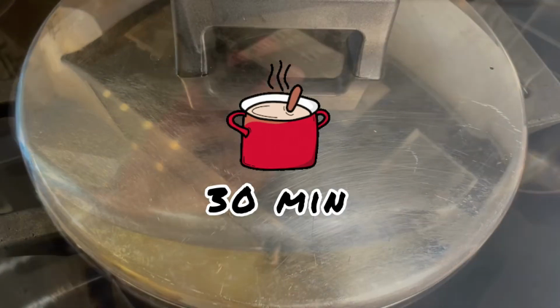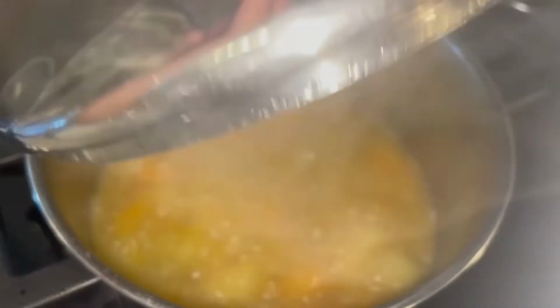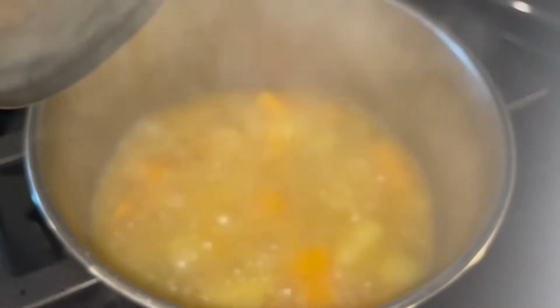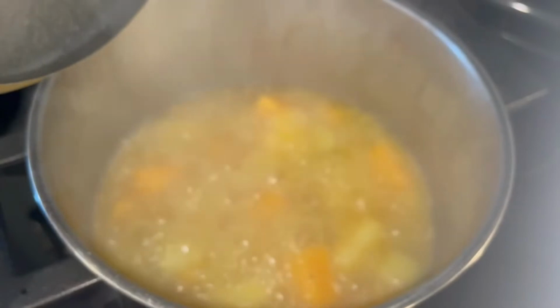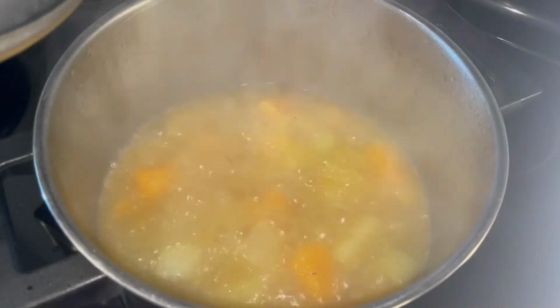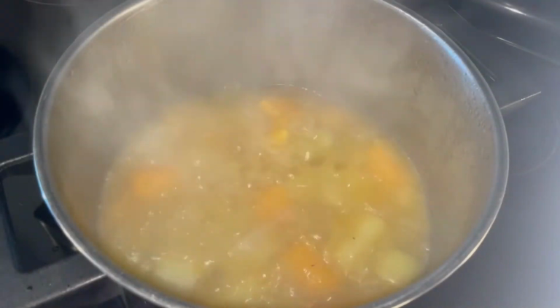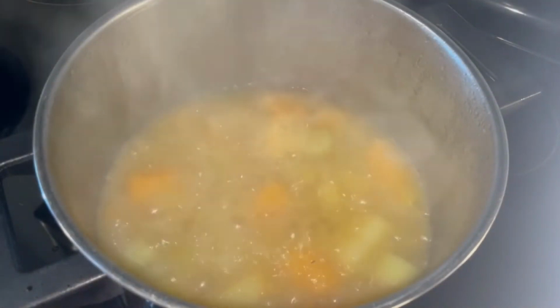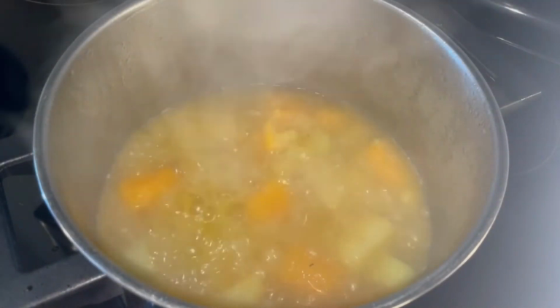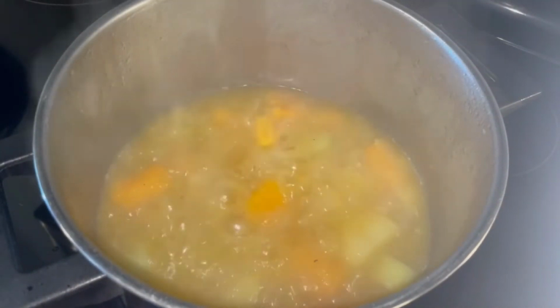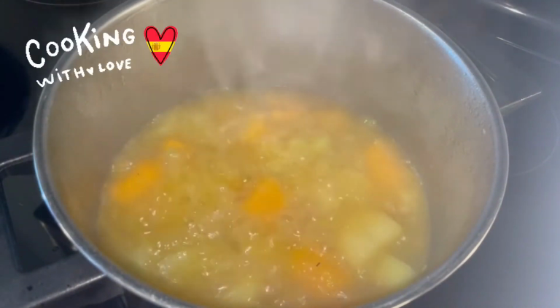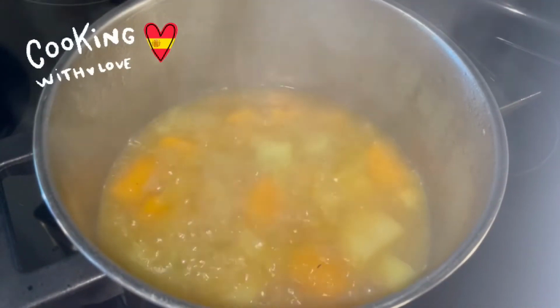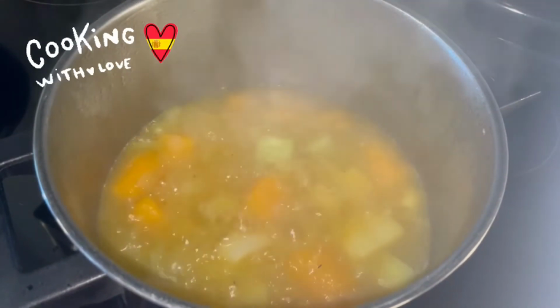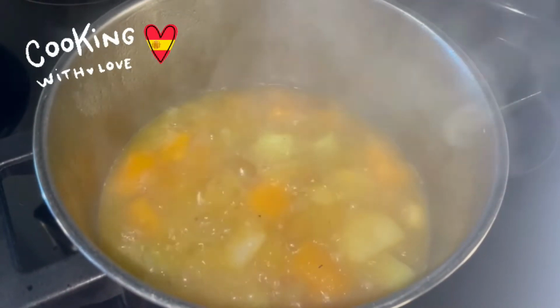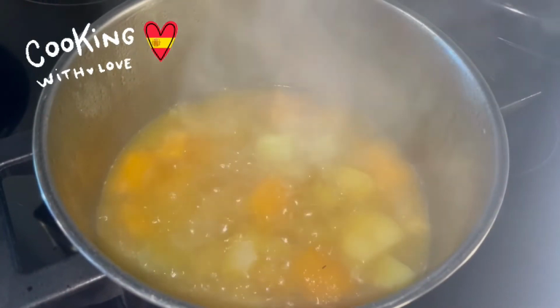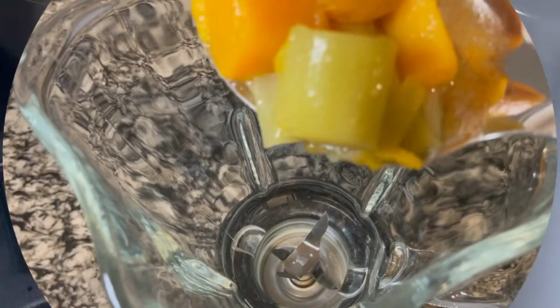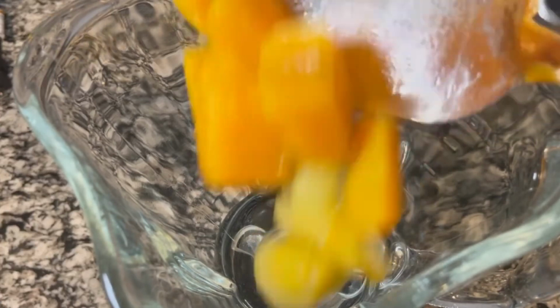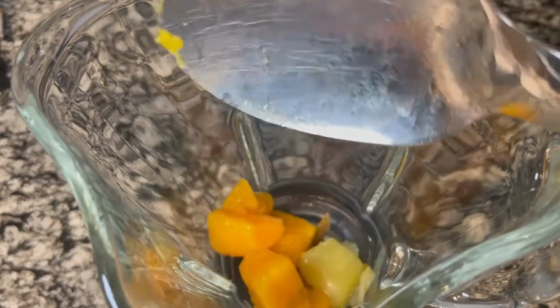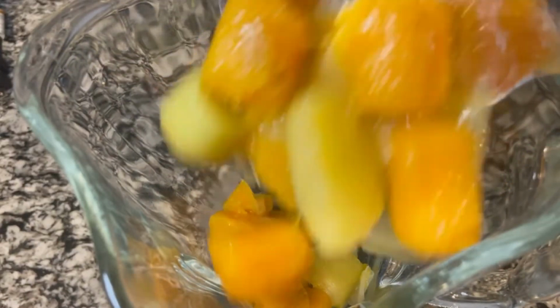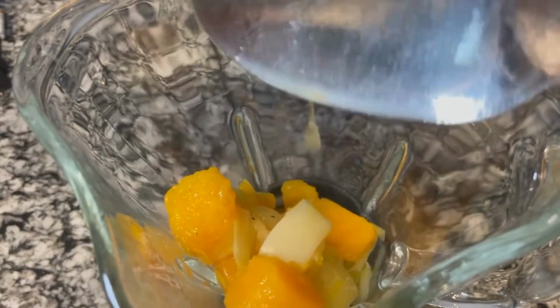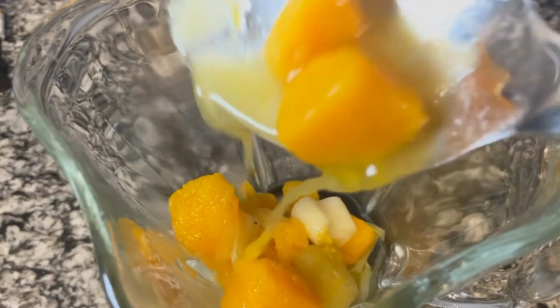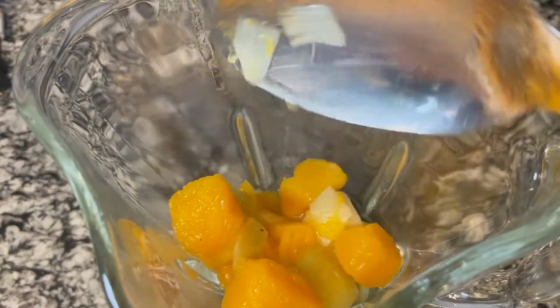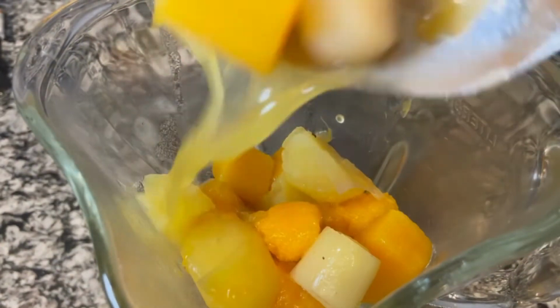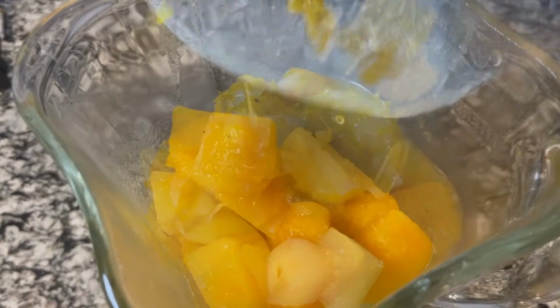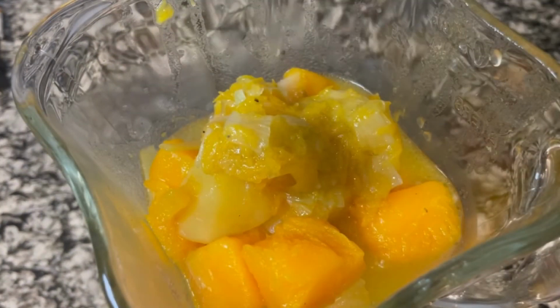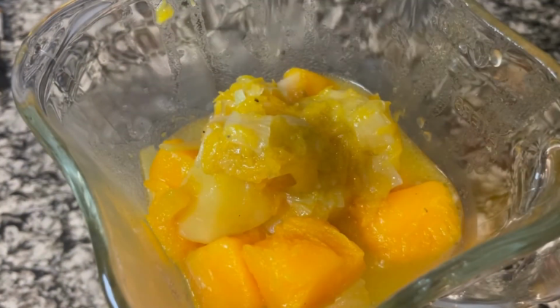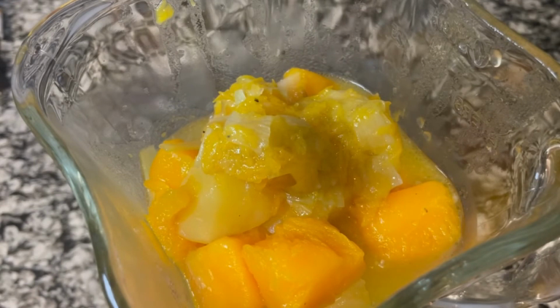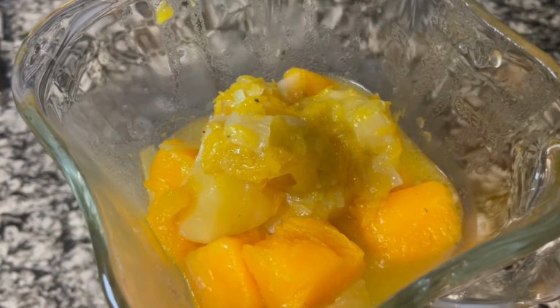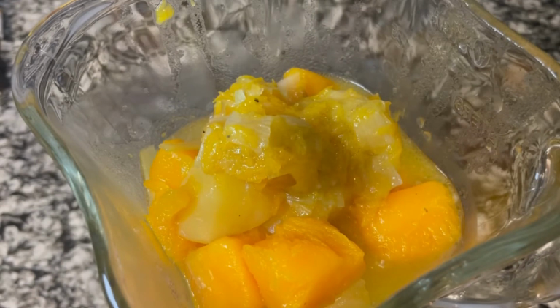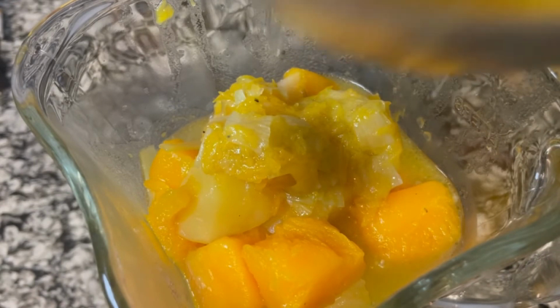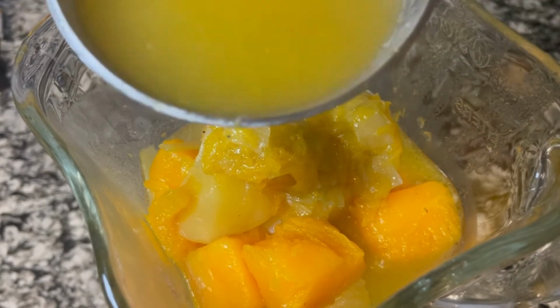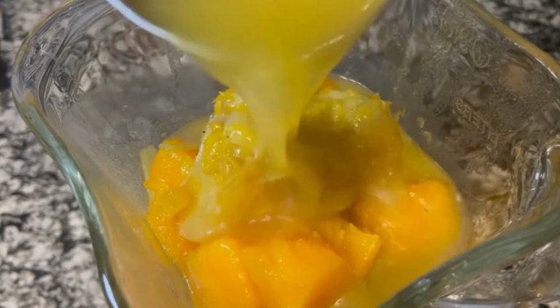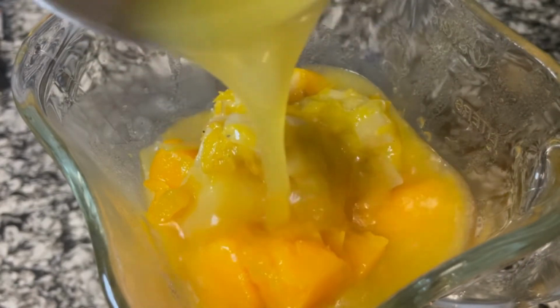After 30 minutes we will uncover the pot, remove it from the heat, and let it cool down a little bit. Then we put the vegetables in a blender and cover them with part of the cooking broth. We save the rest of the broth for other recipes — you can freeze it.